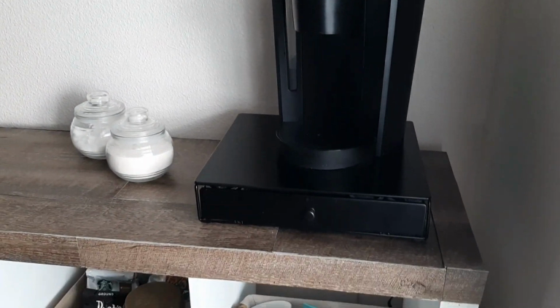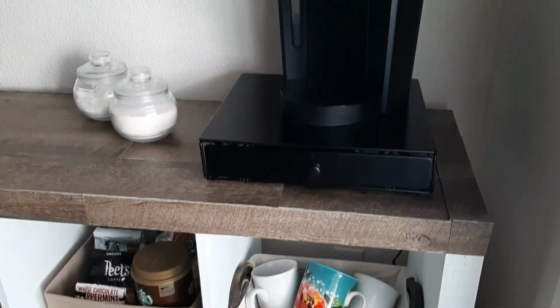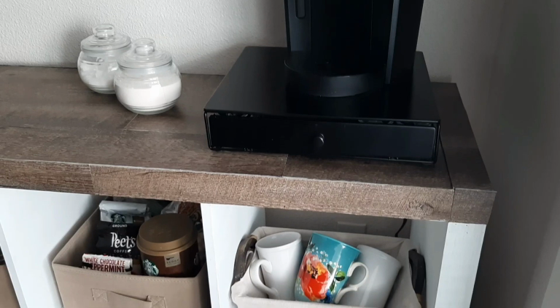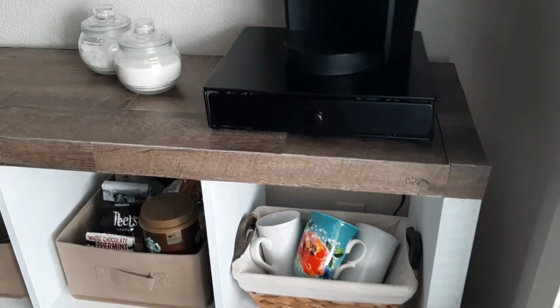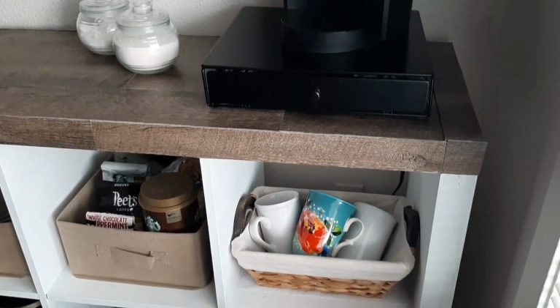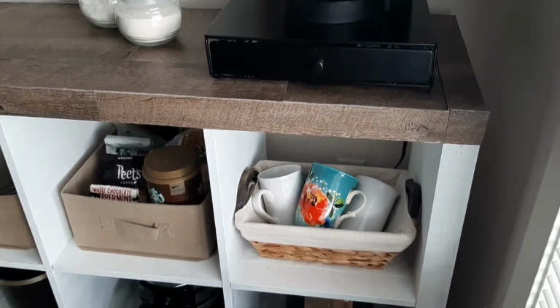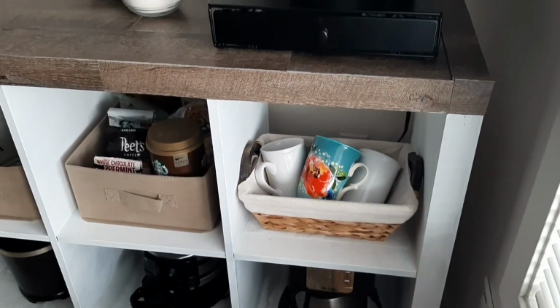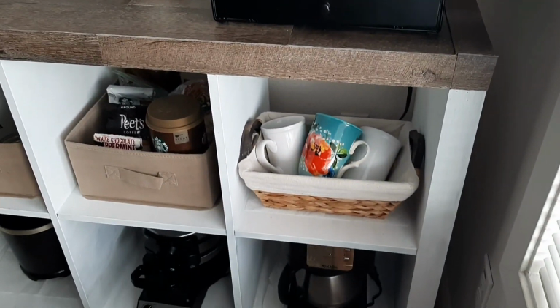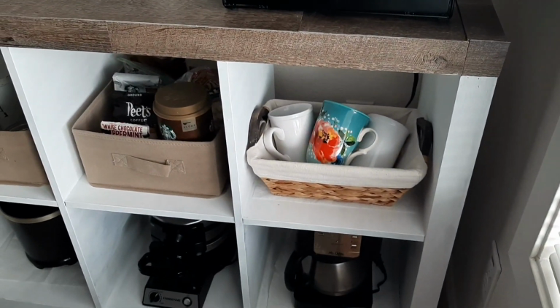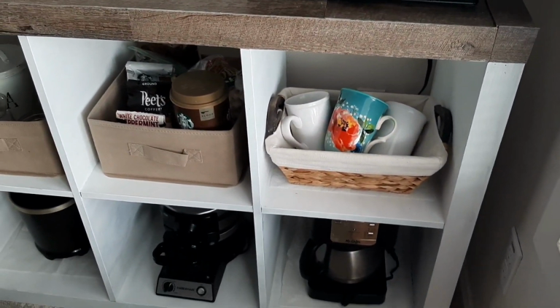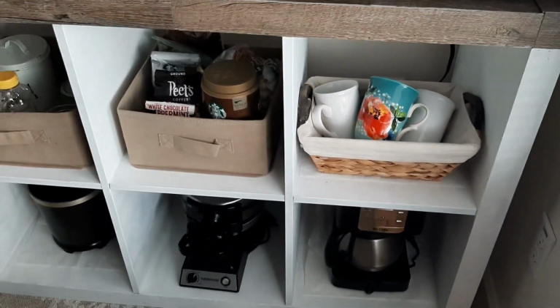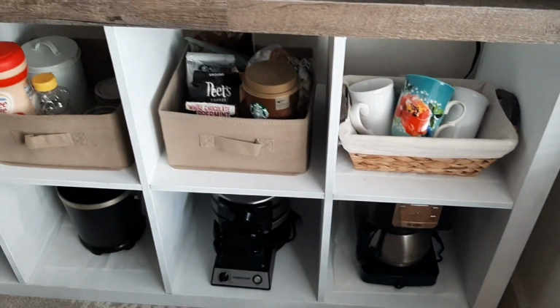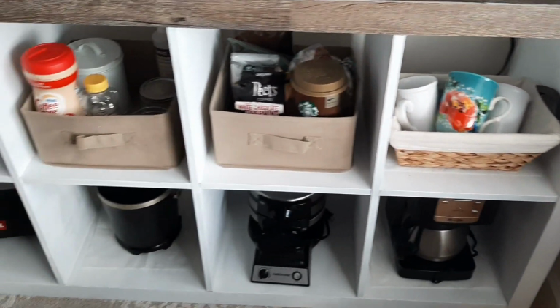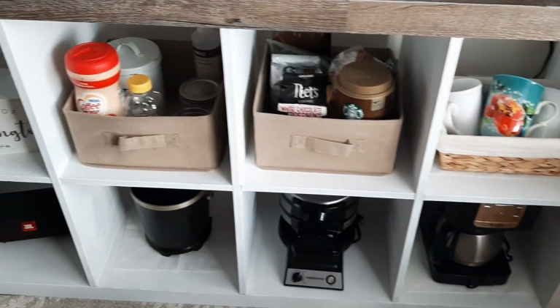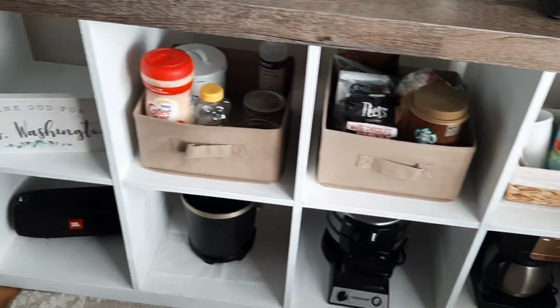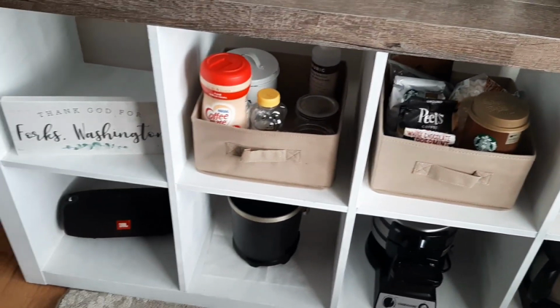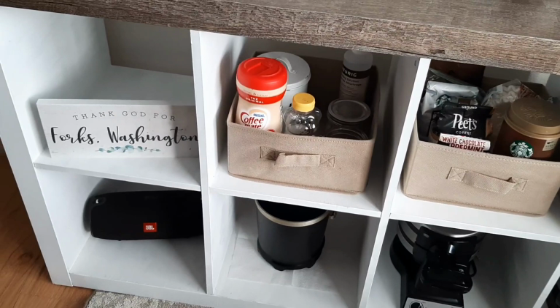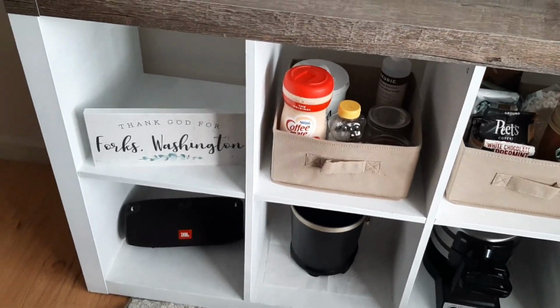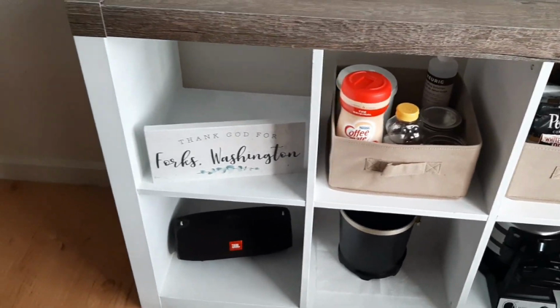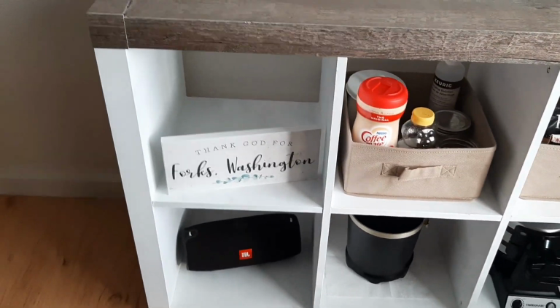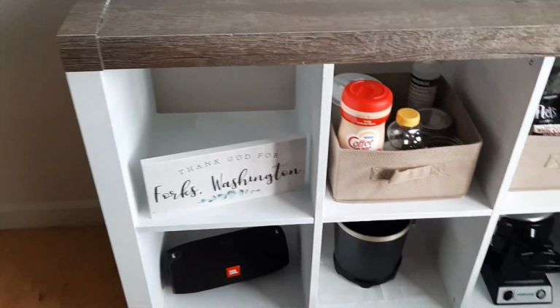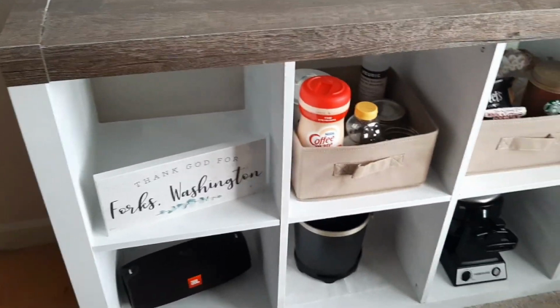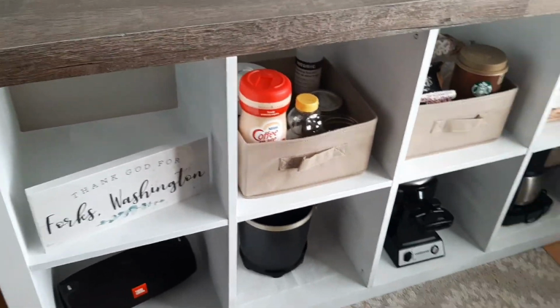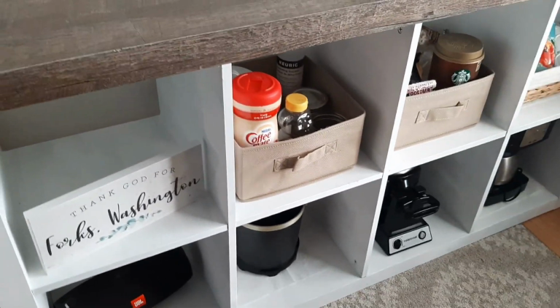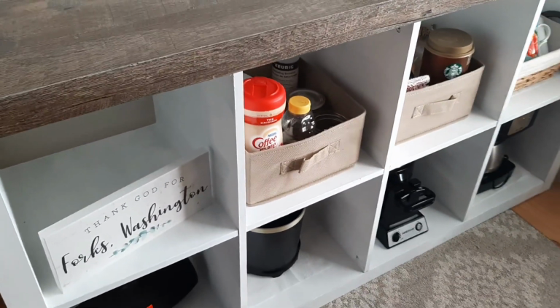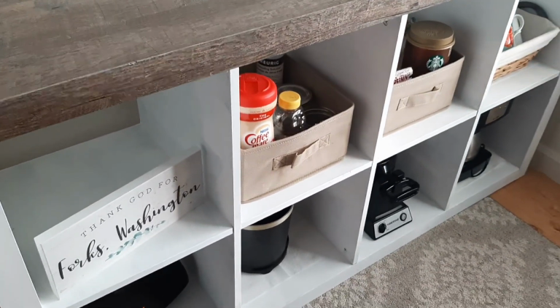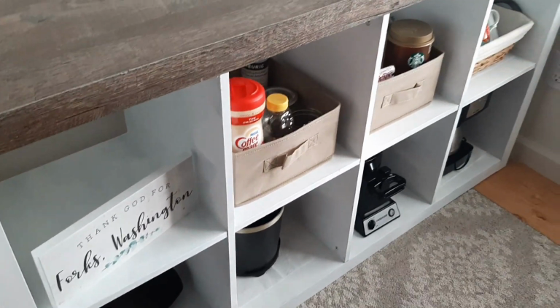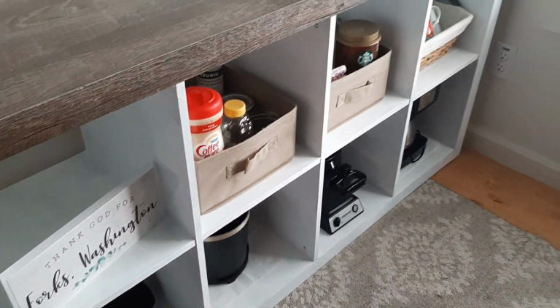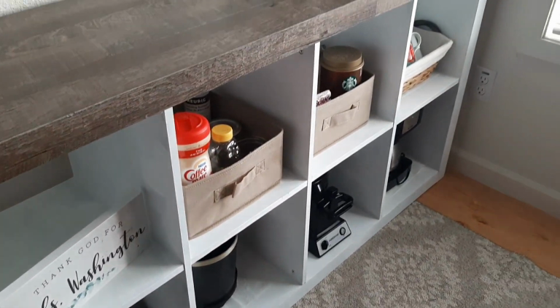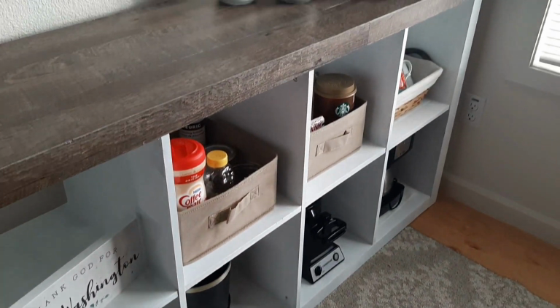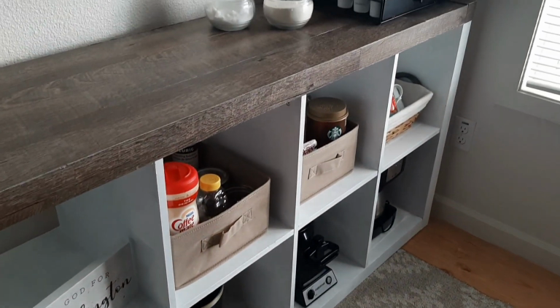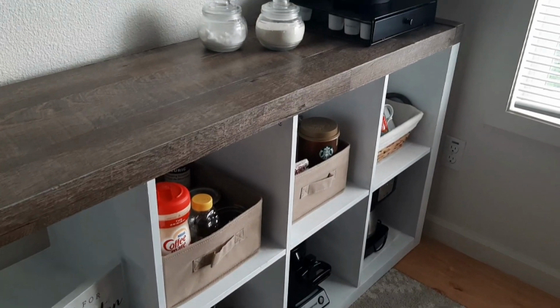Here's the shelf all decorated with my coffee pot on top. I hope this gave you guys some motivation to take an old piece of furniture and turn it into something that you love. I'll see you guys in the next one. Bye!